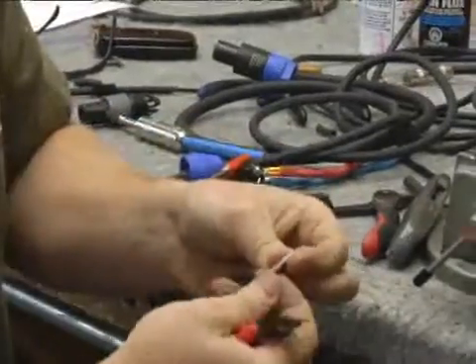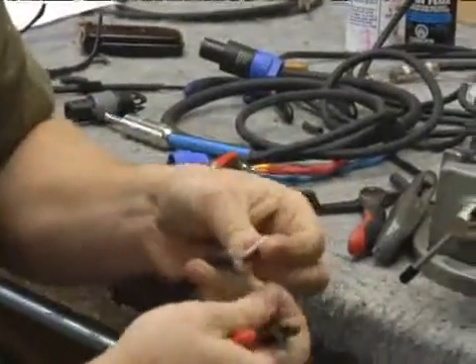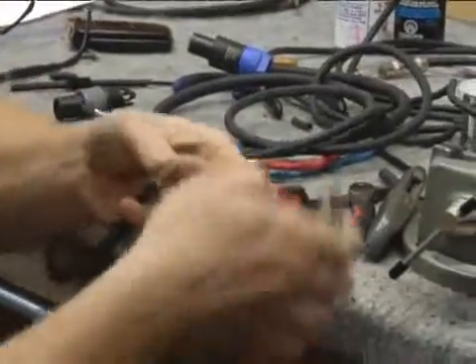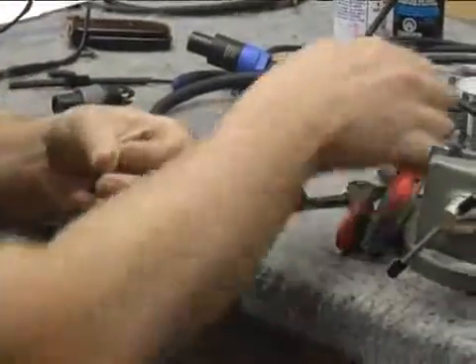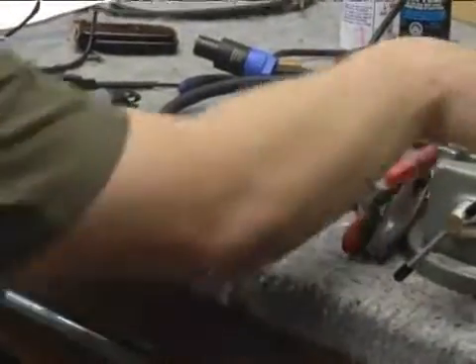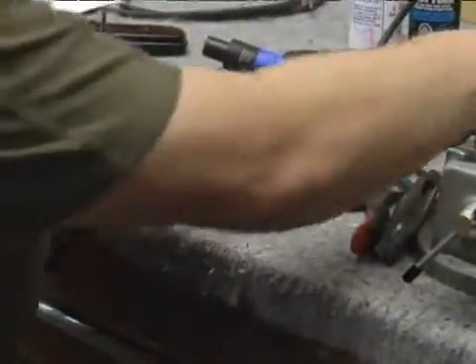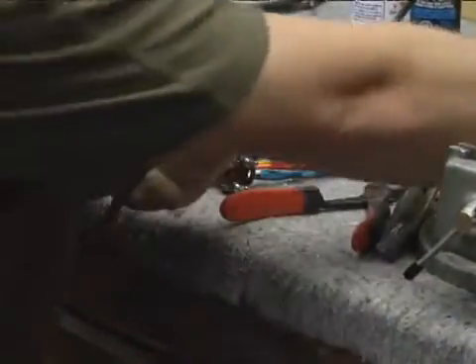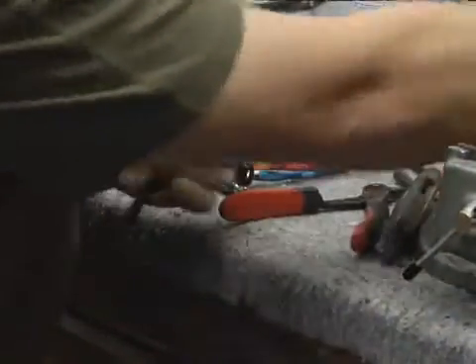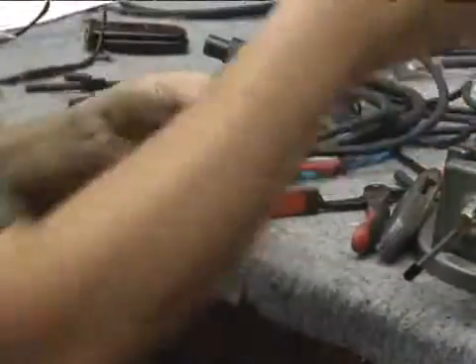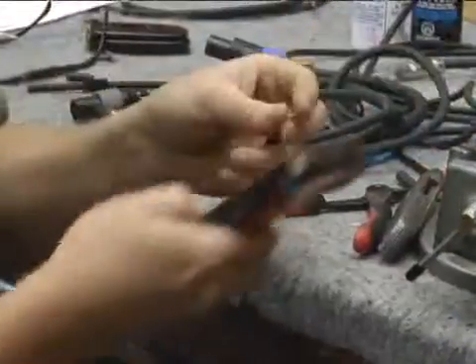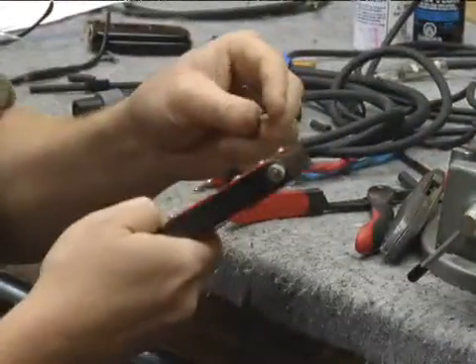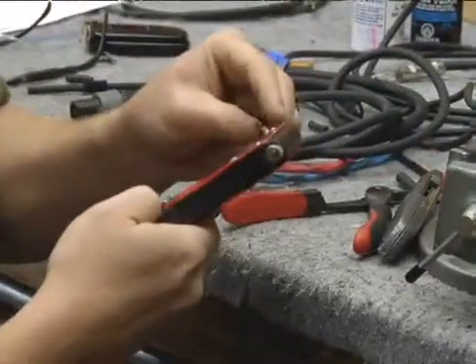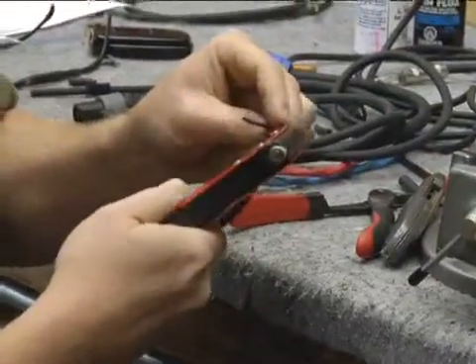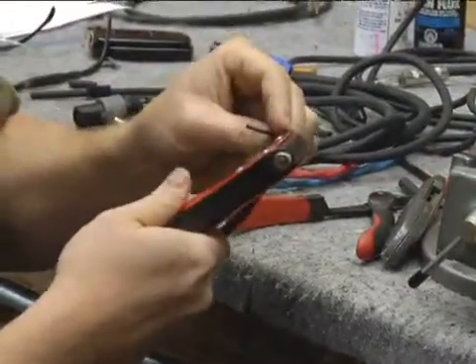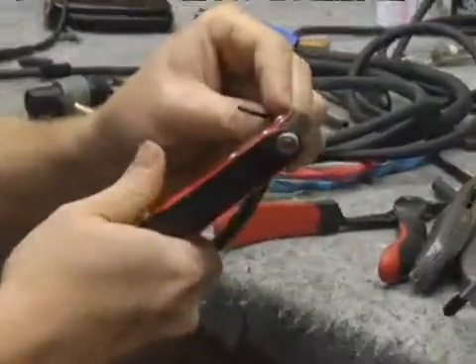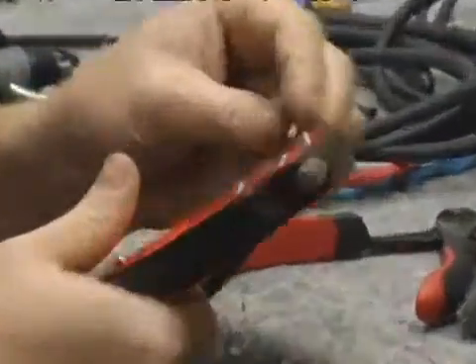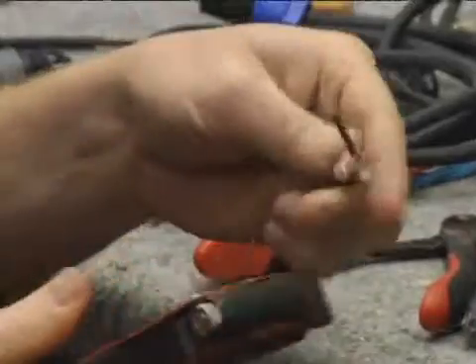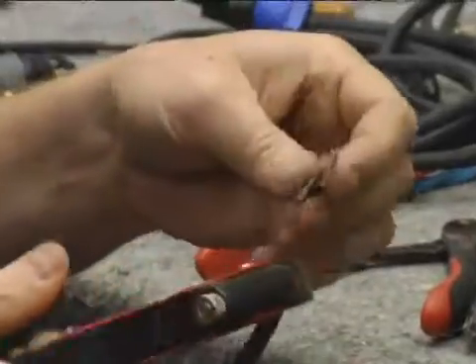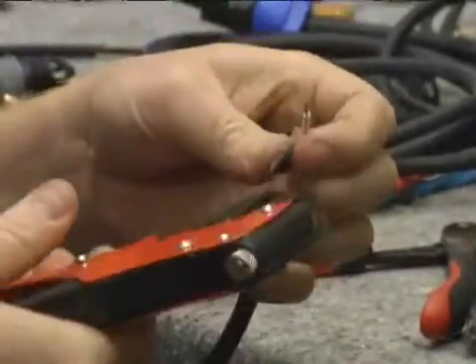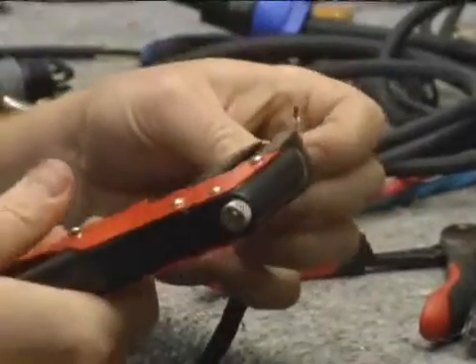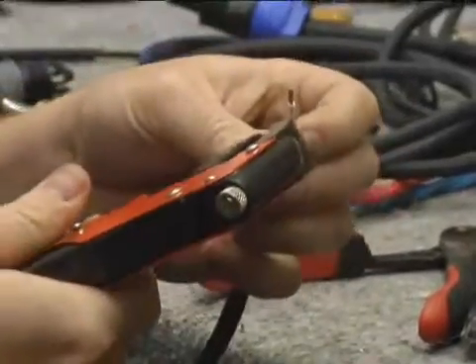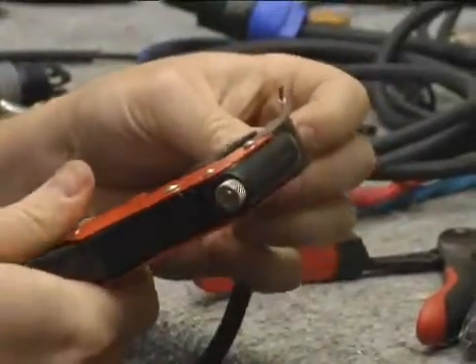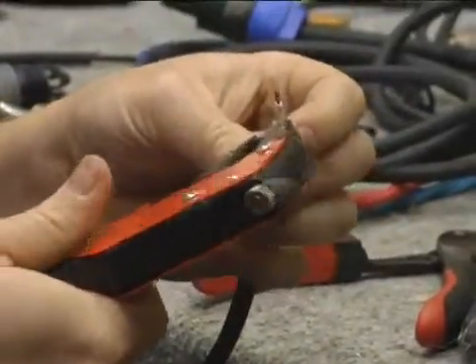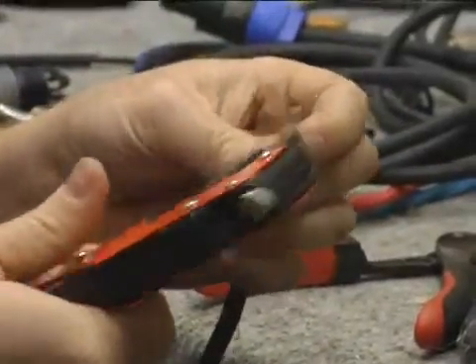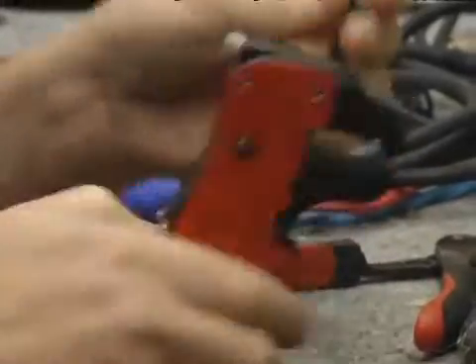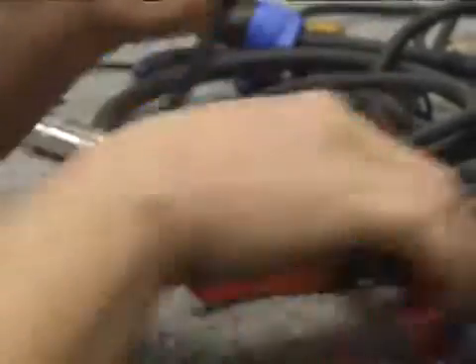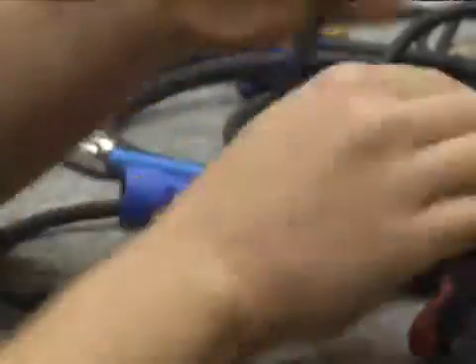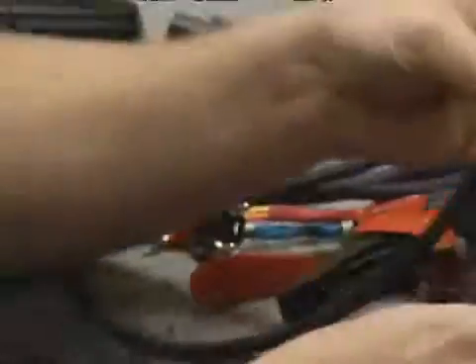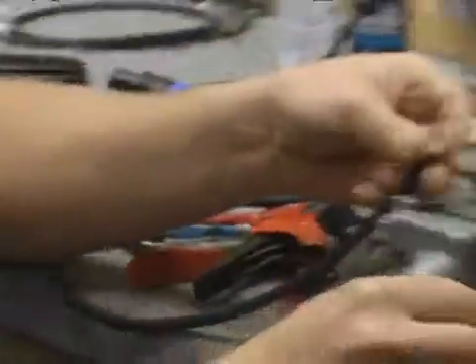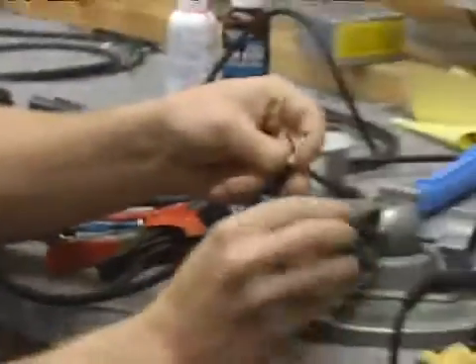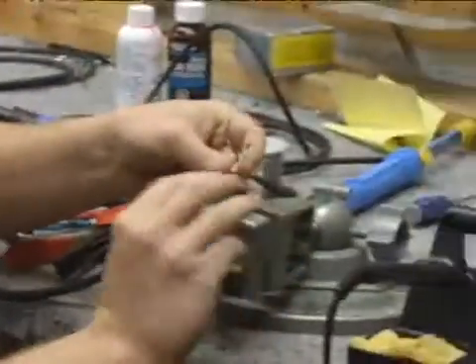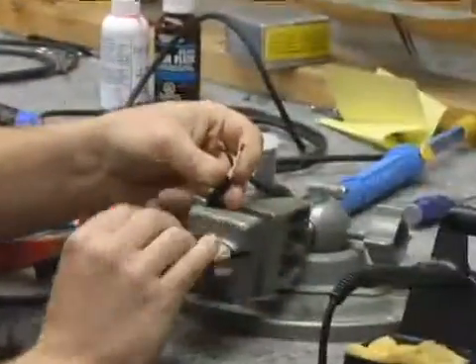Once all the paper is clear, we're going to strip these ends and then tin them.